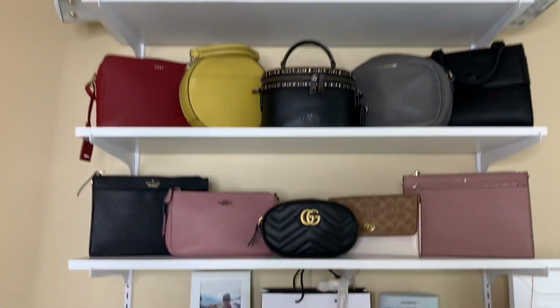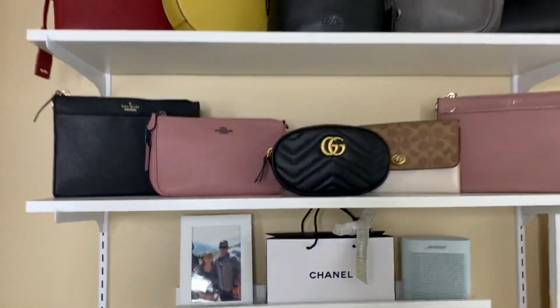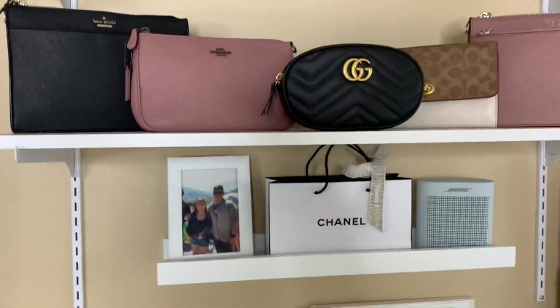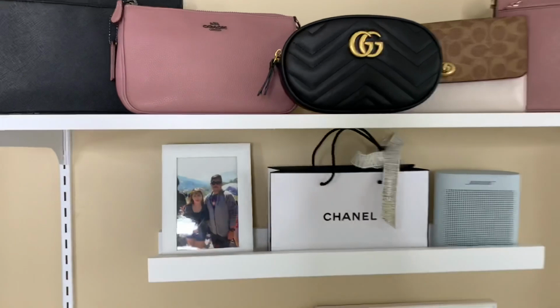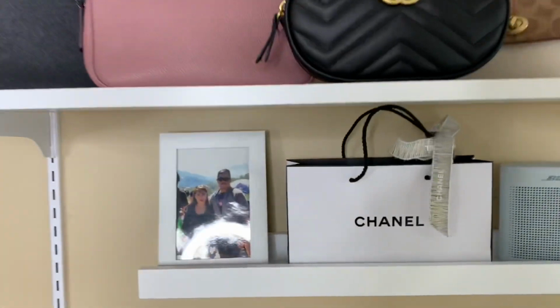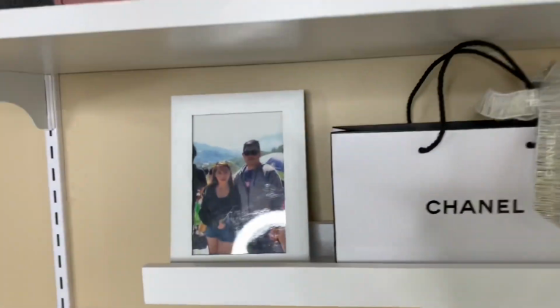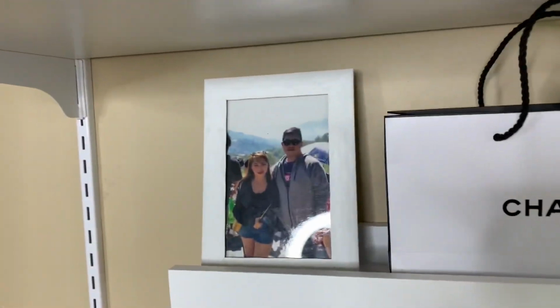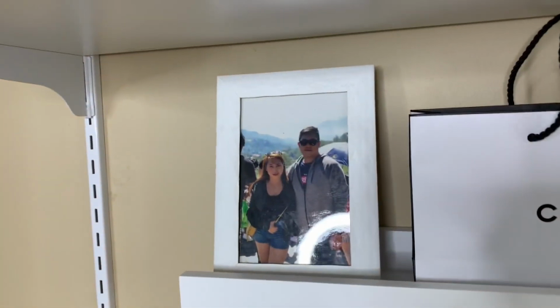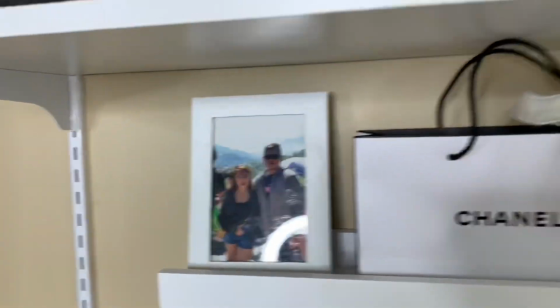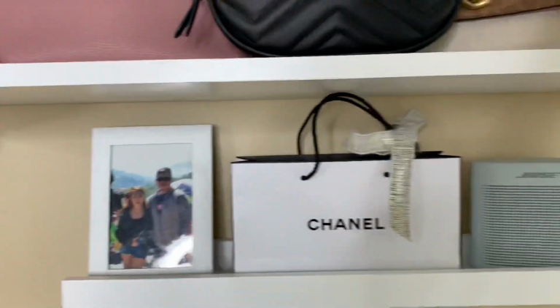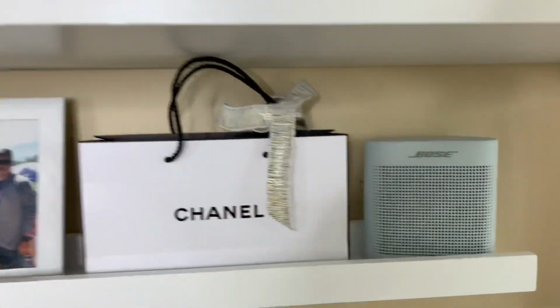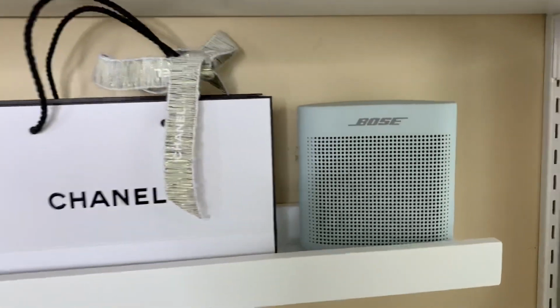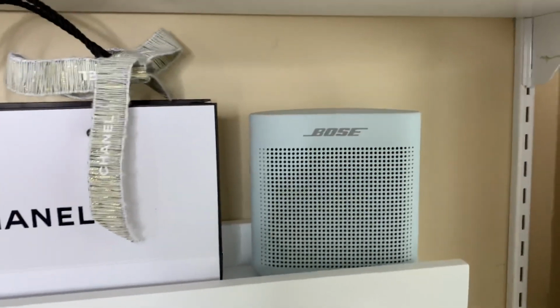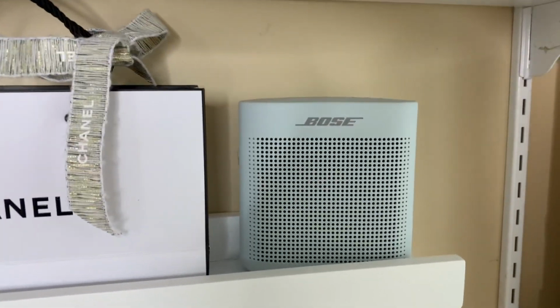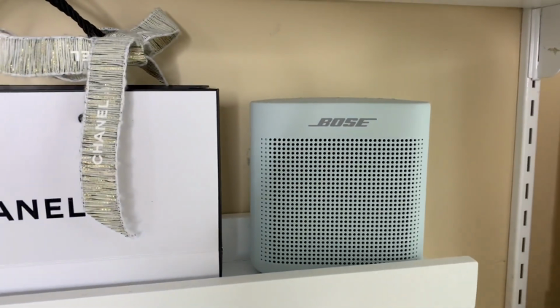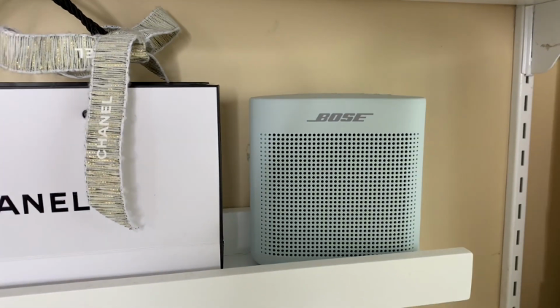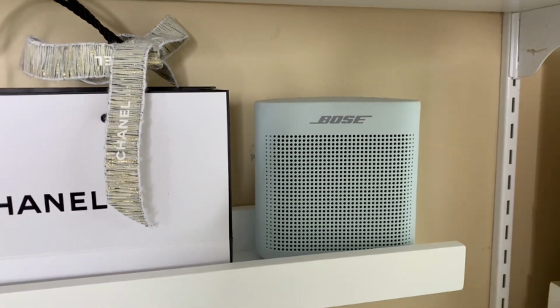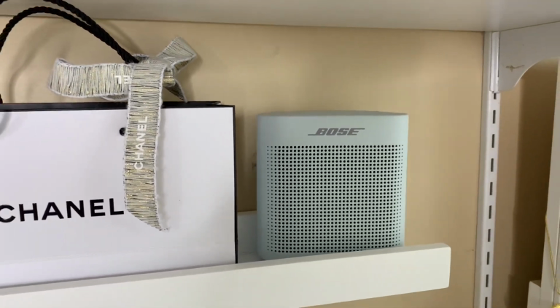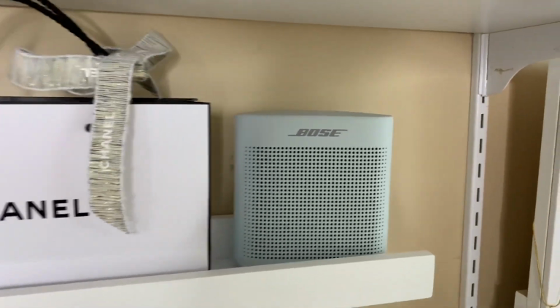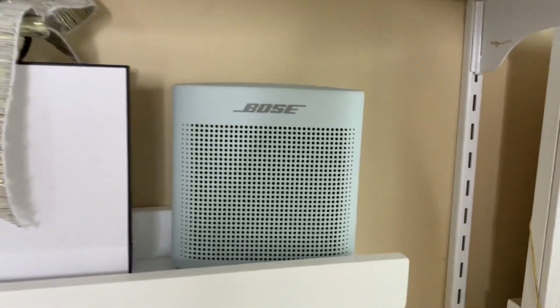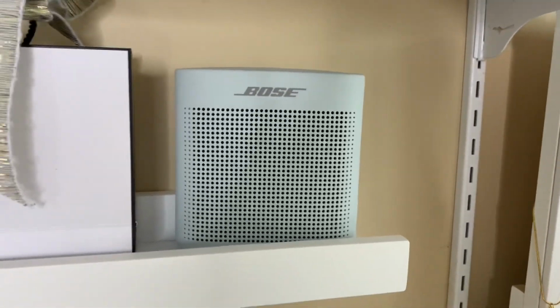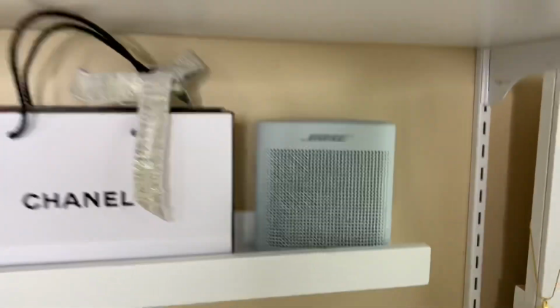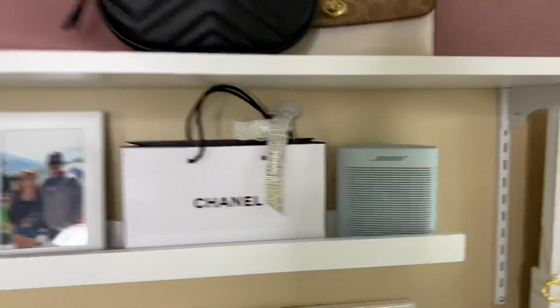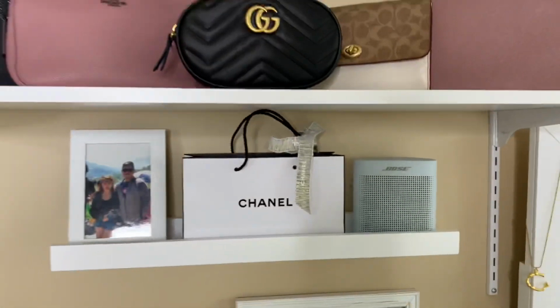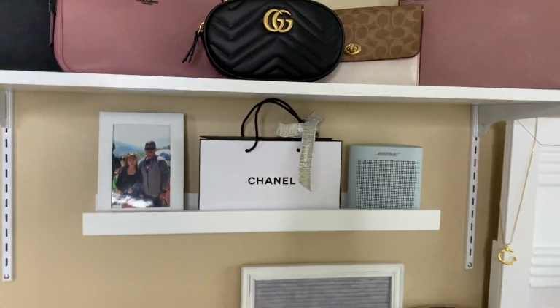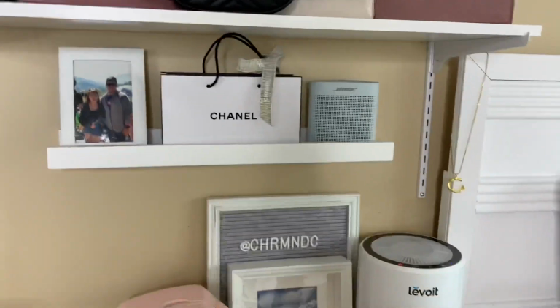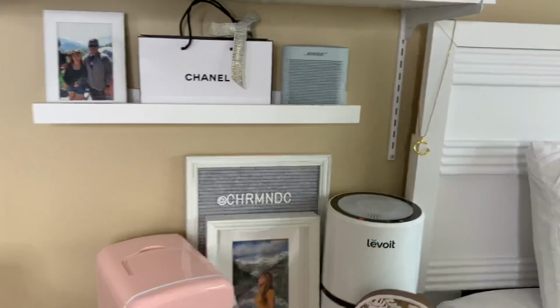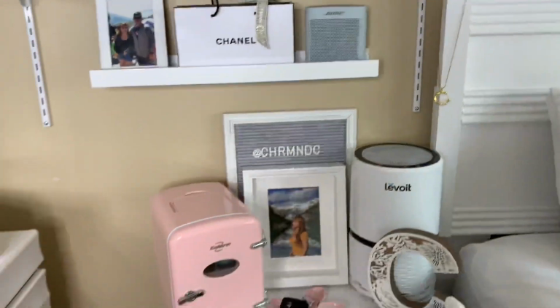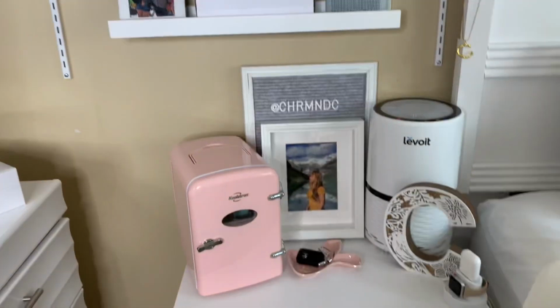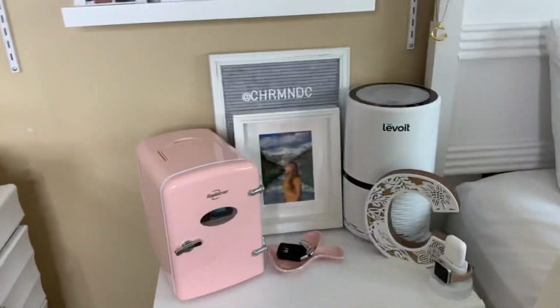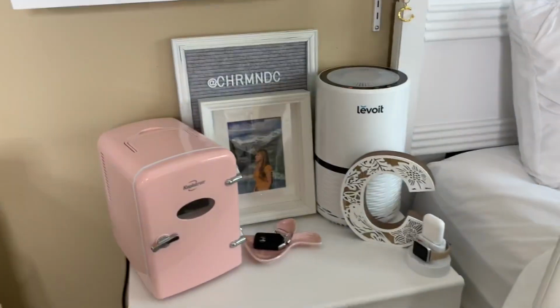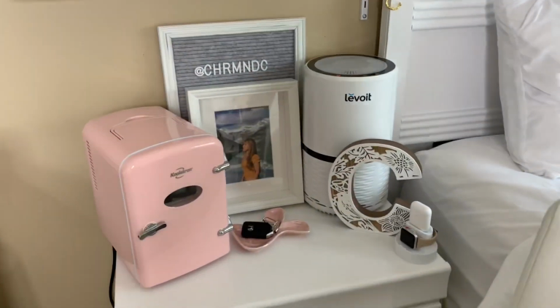And then we have the picture of me and my Babu. And then this is my Papa's speaker — I'm just borrowing it. So far I don't have any speaker, but it's okay — he doesn't mind.